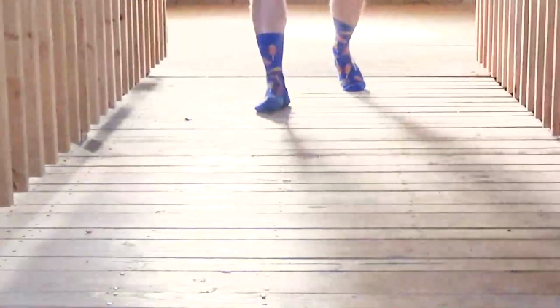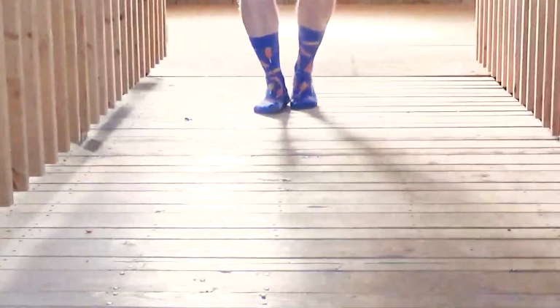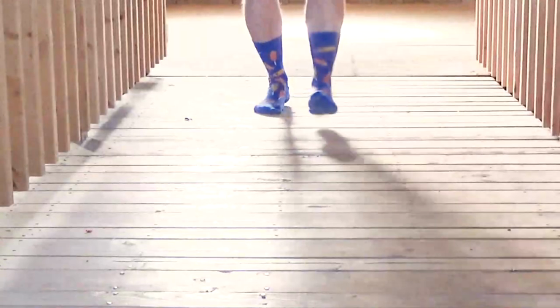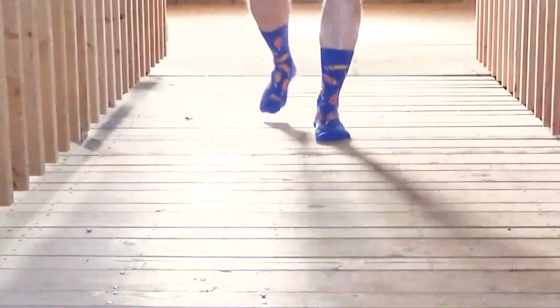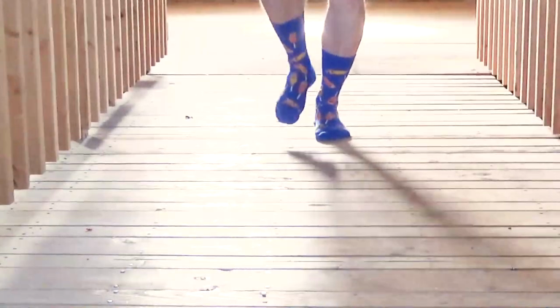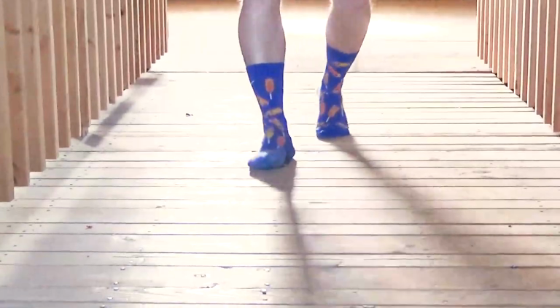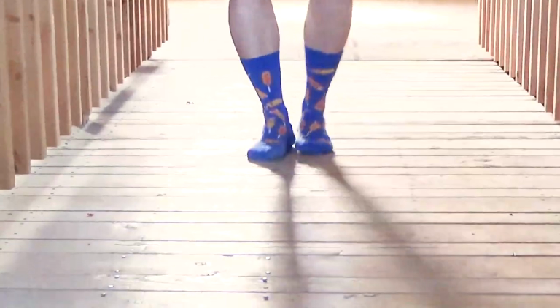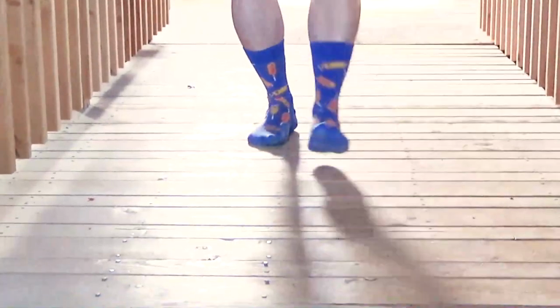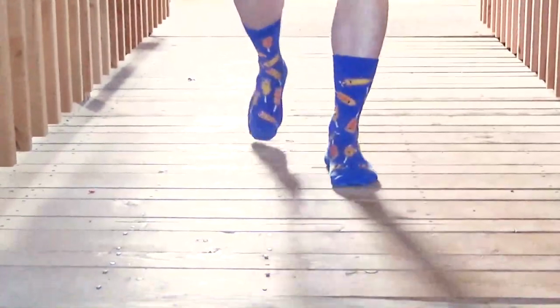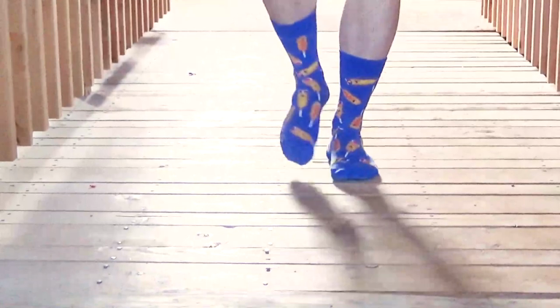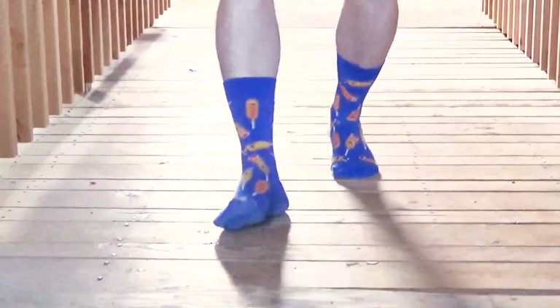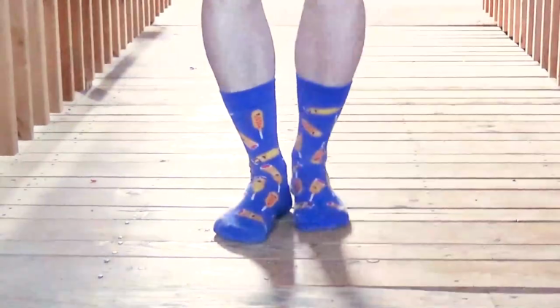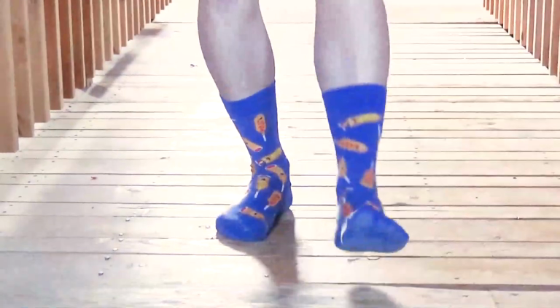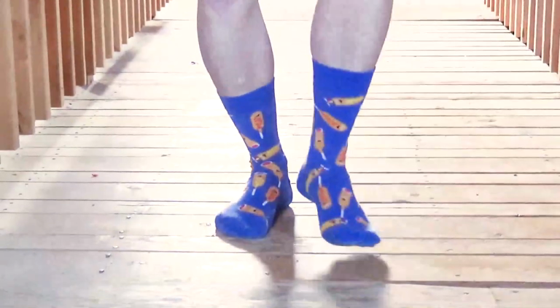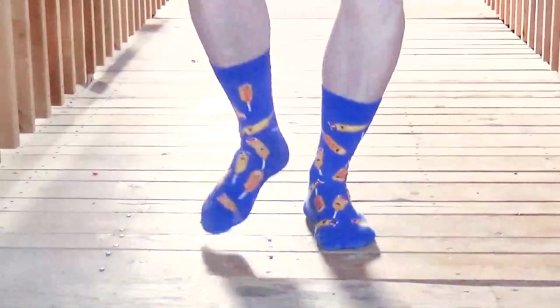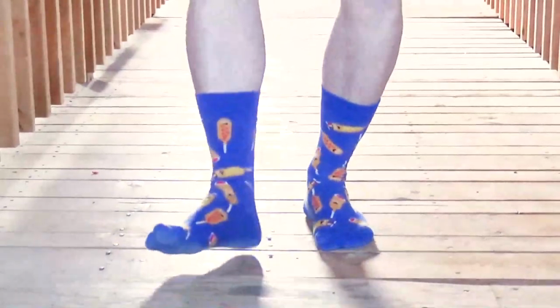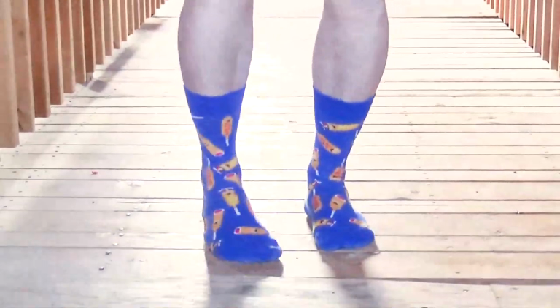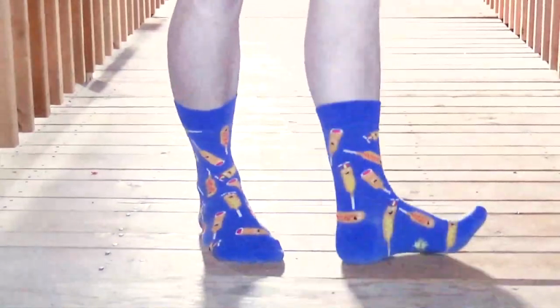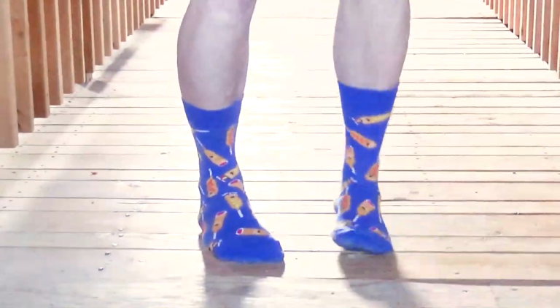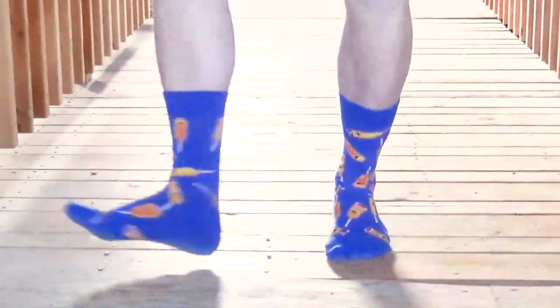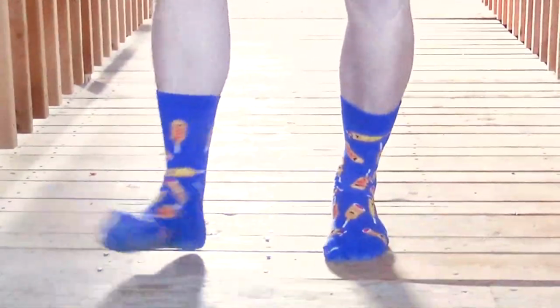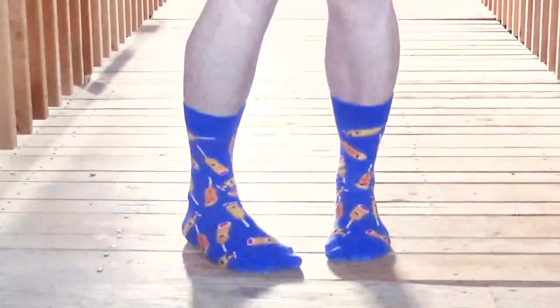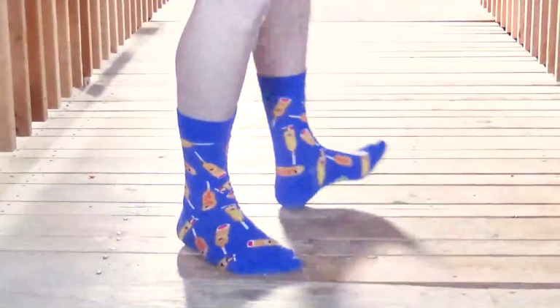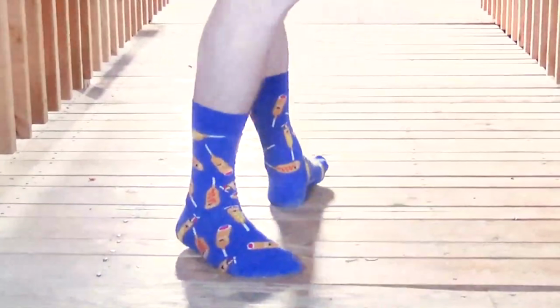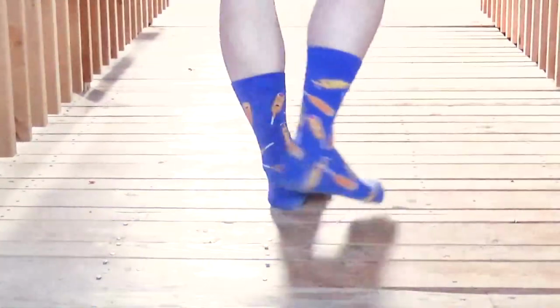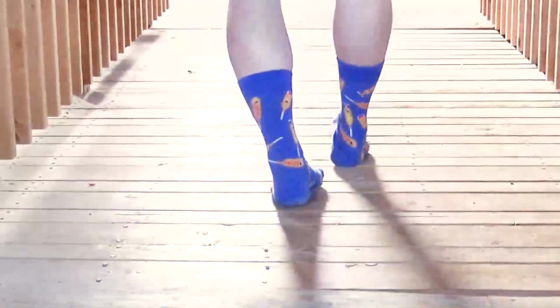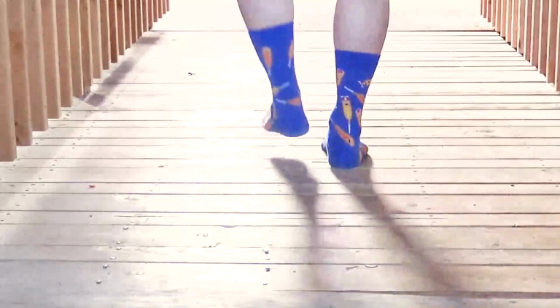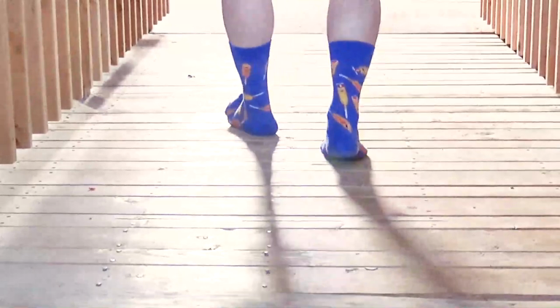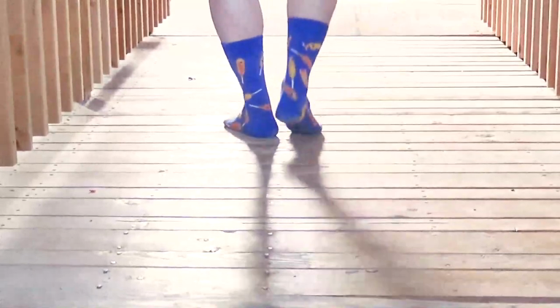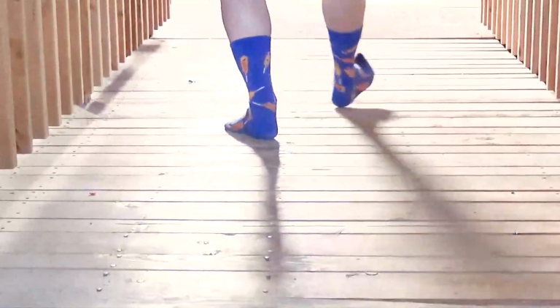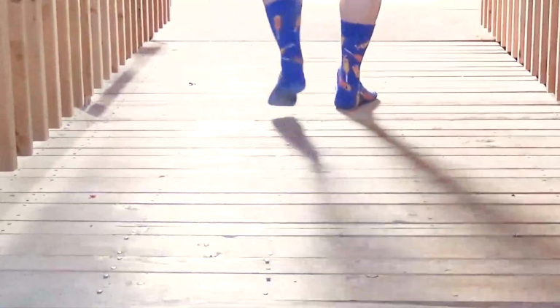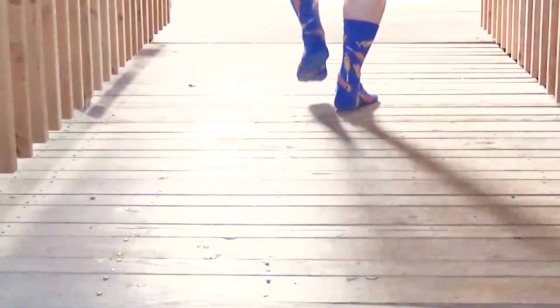These socks are called You're So Corny. If you love corn dogs, you'll probably like these, or if you're known as being pretty corny, these also might be a good fit for you.